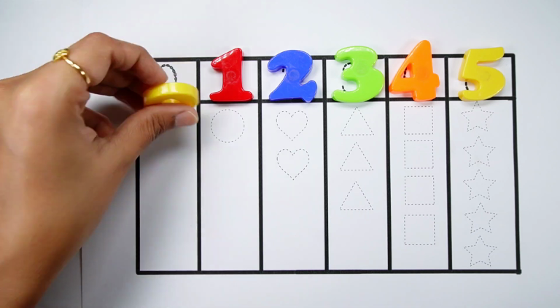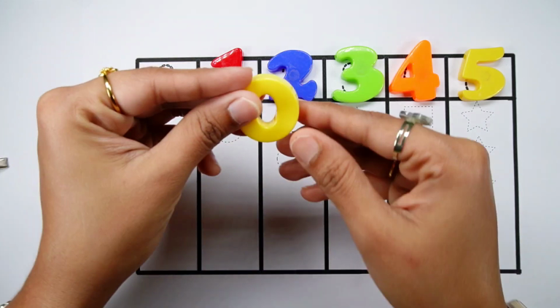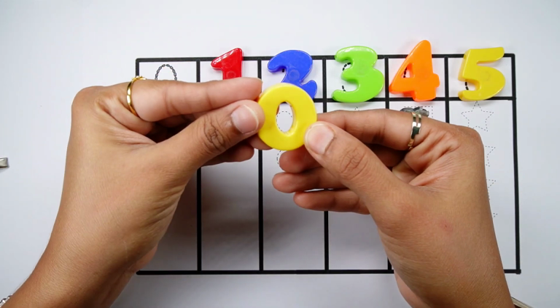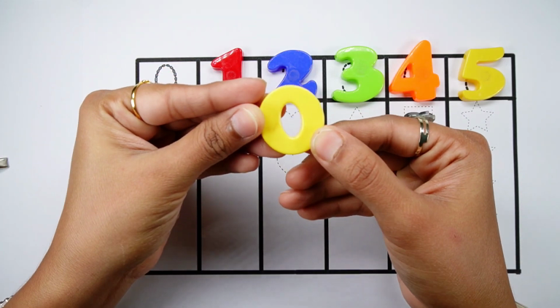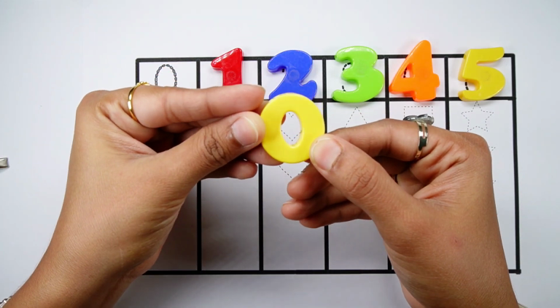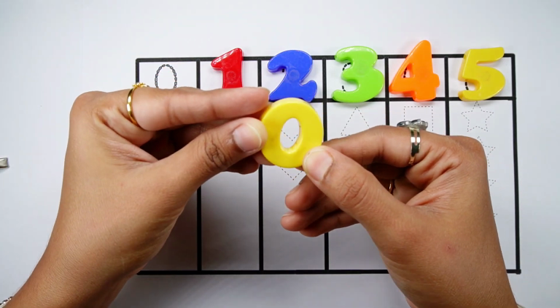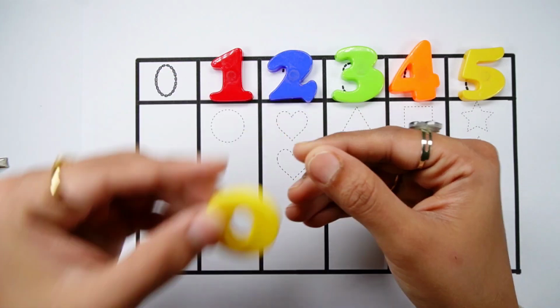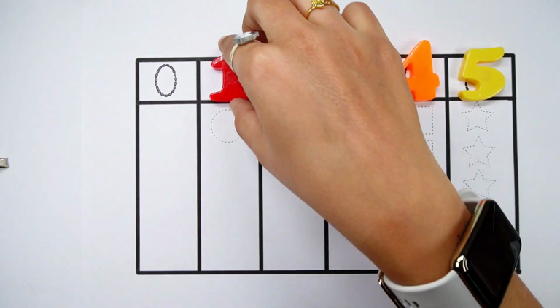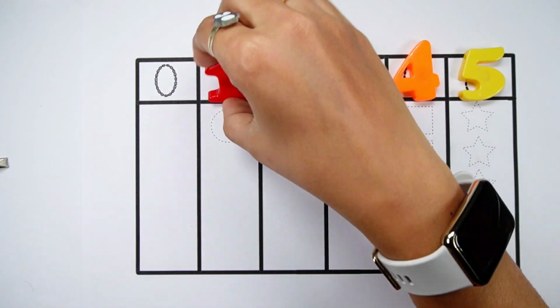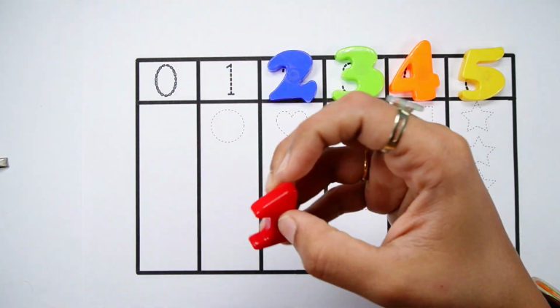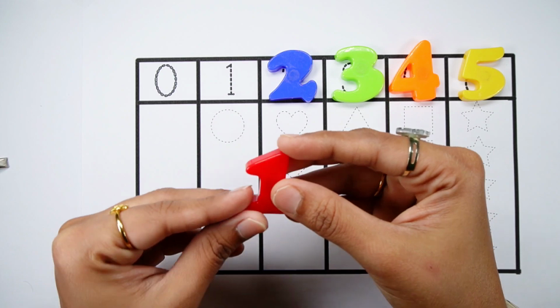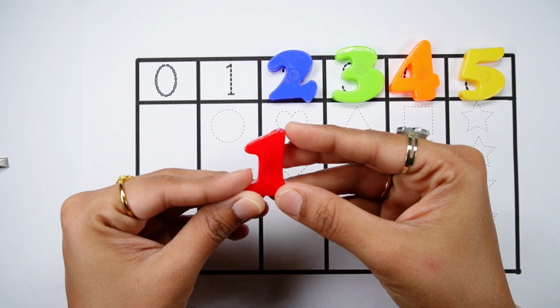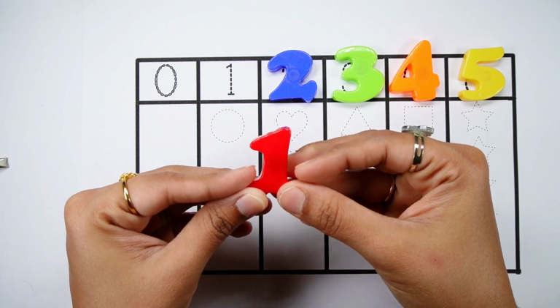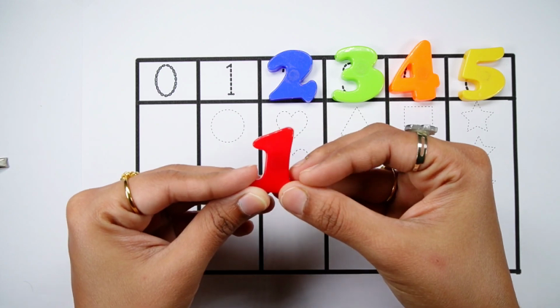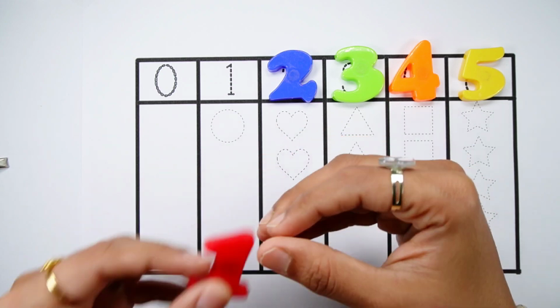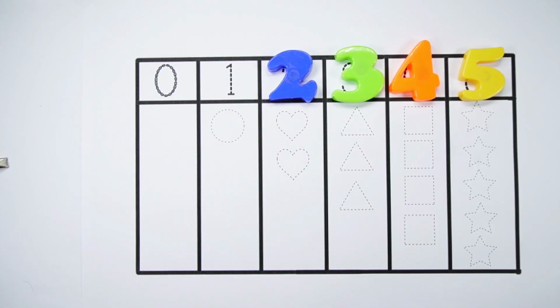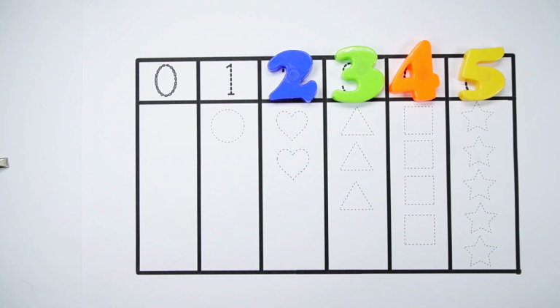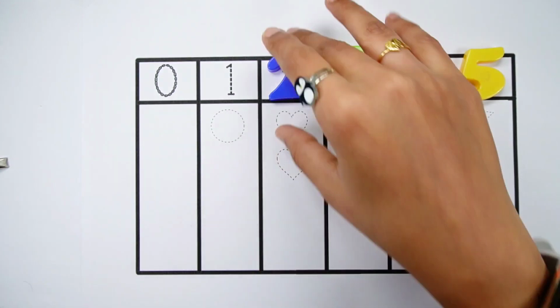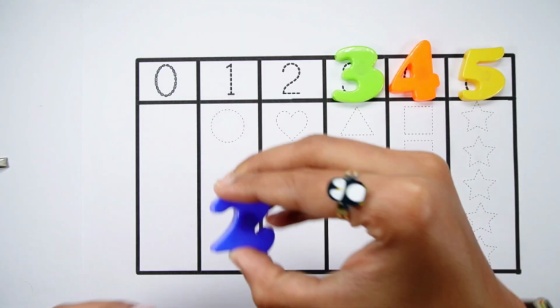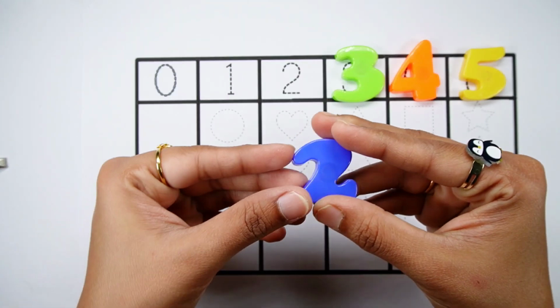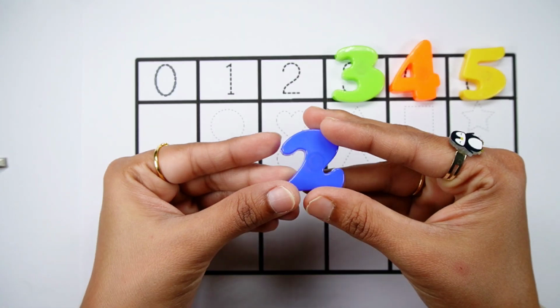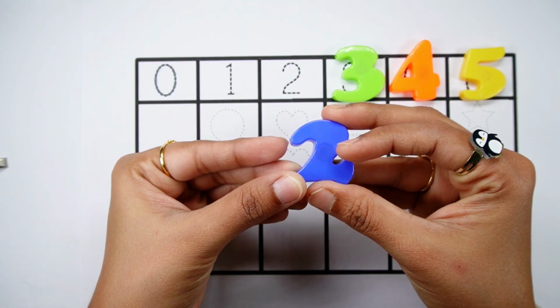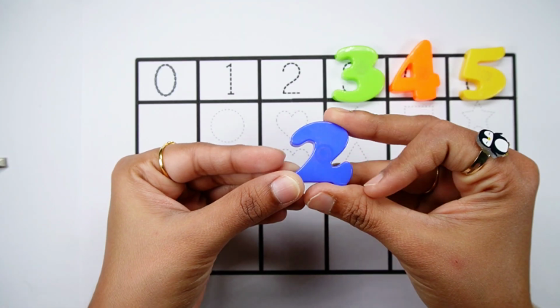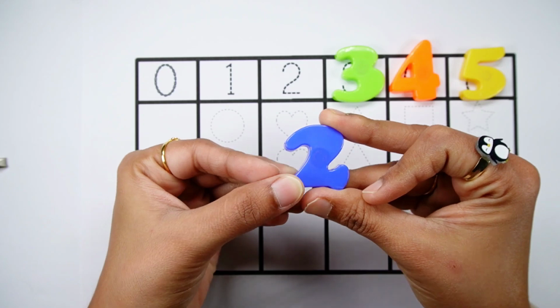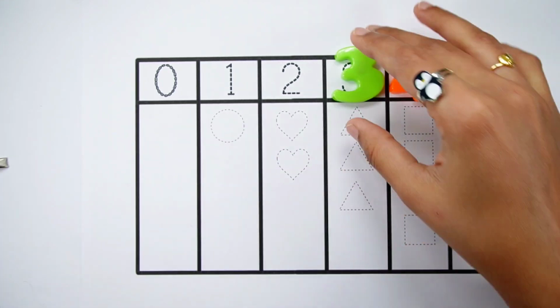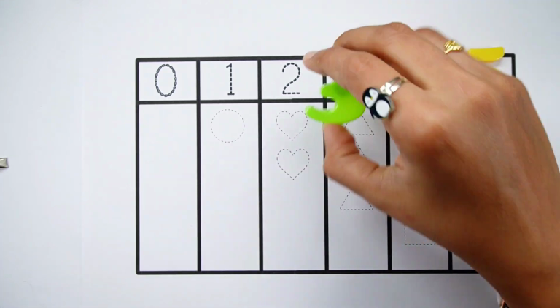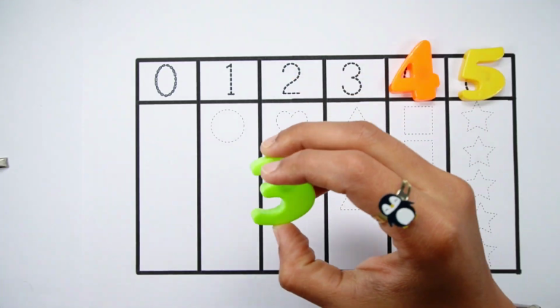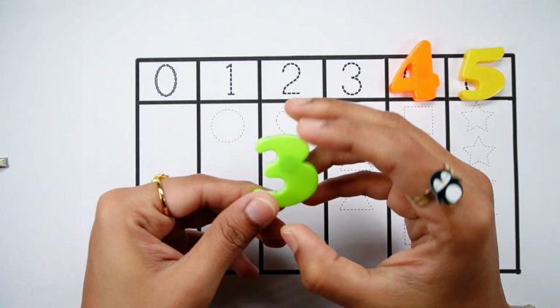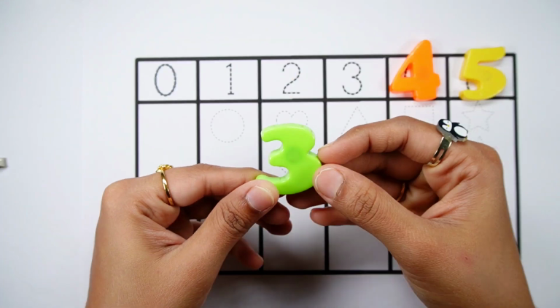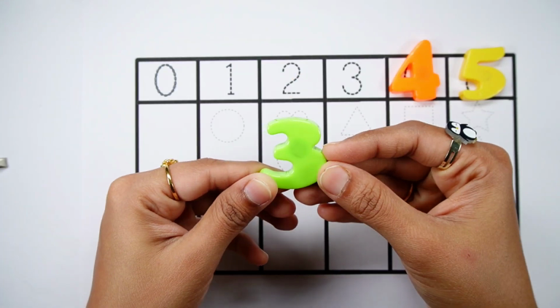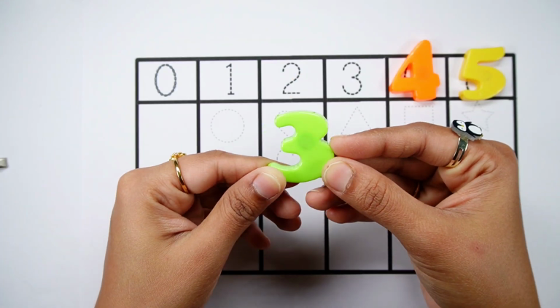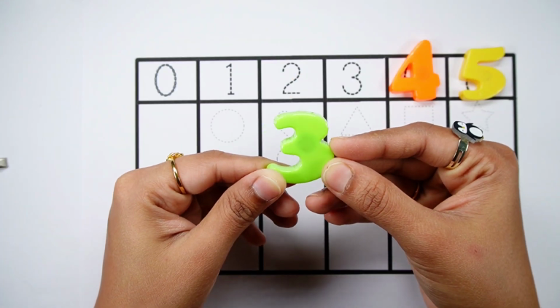0 - Yellow colour. 1 - Red colour. 2 - Blue colour. 3 - Green colour.